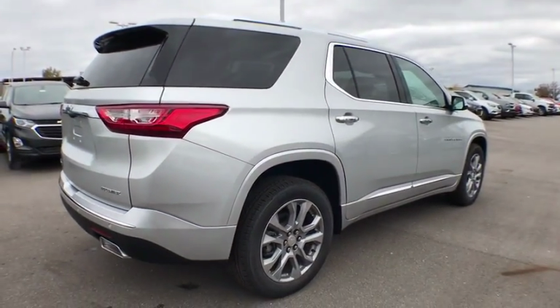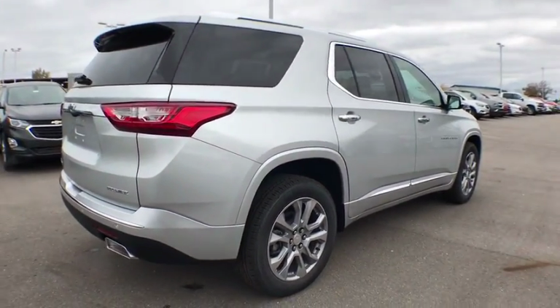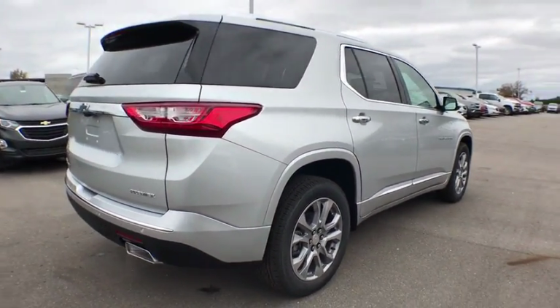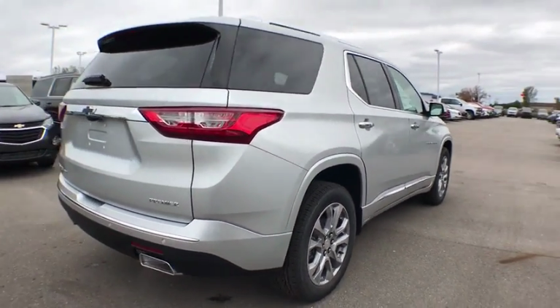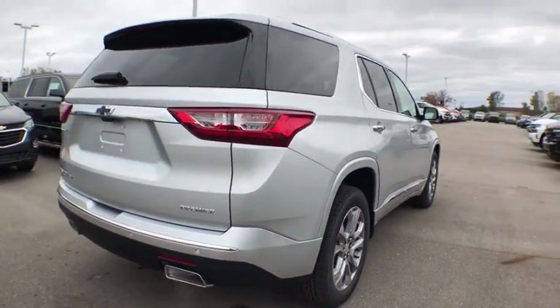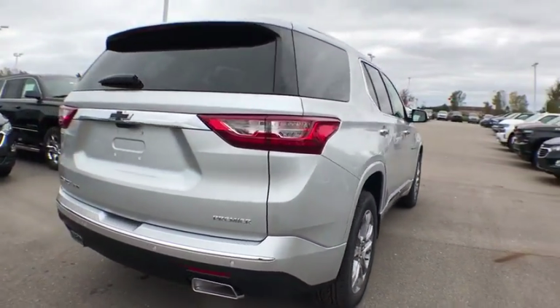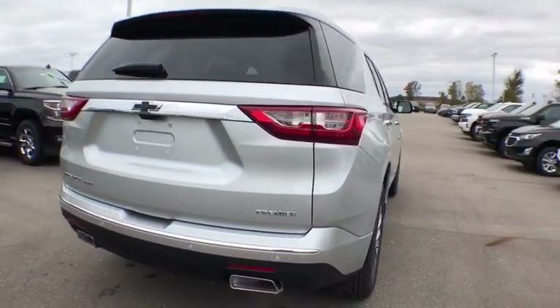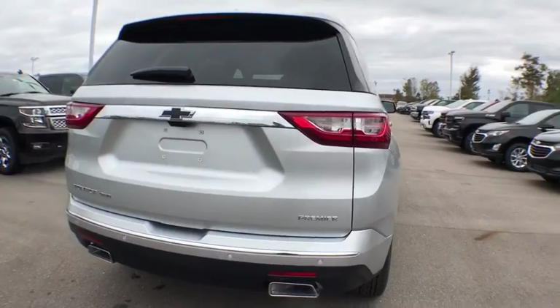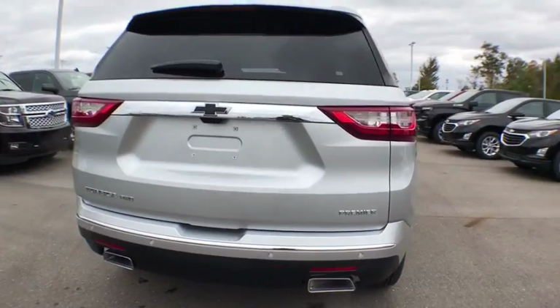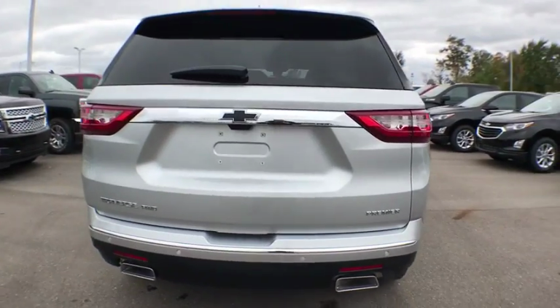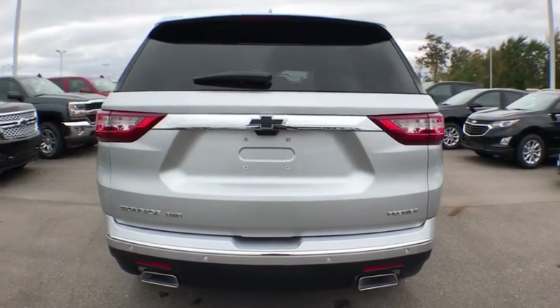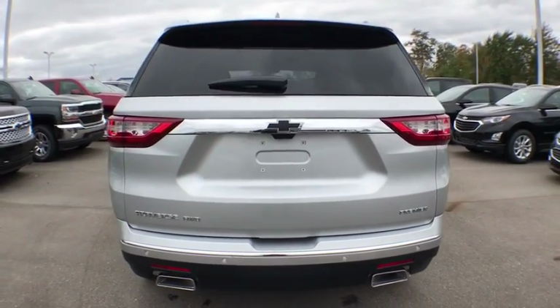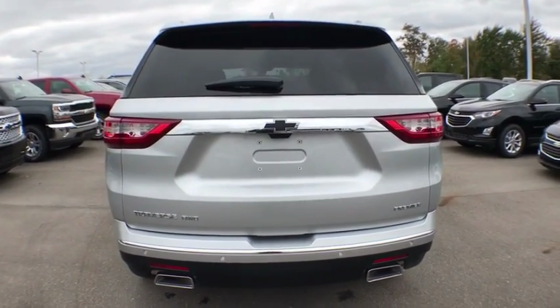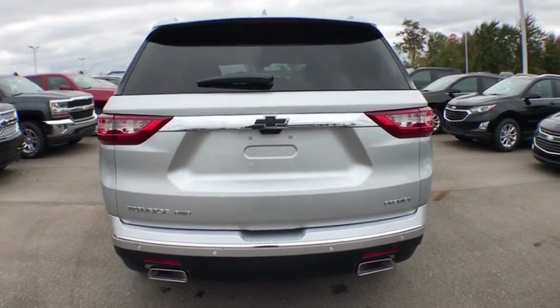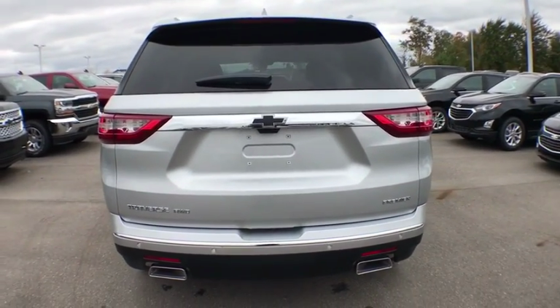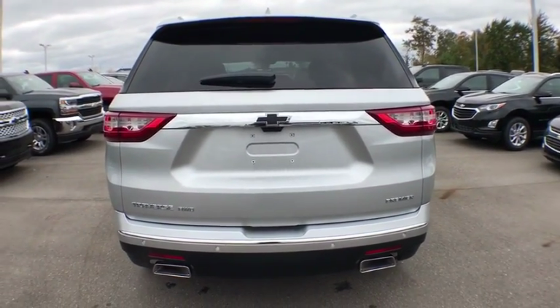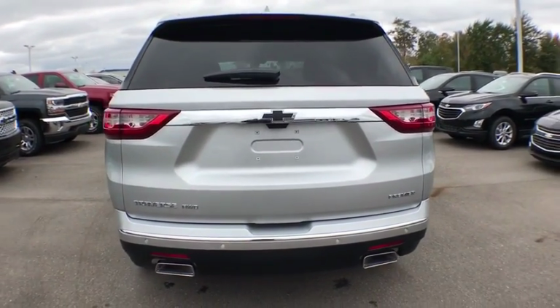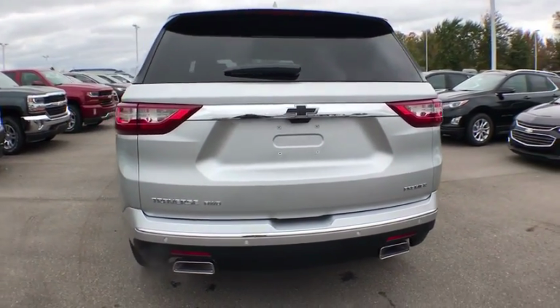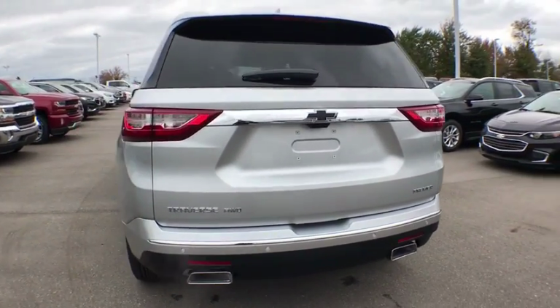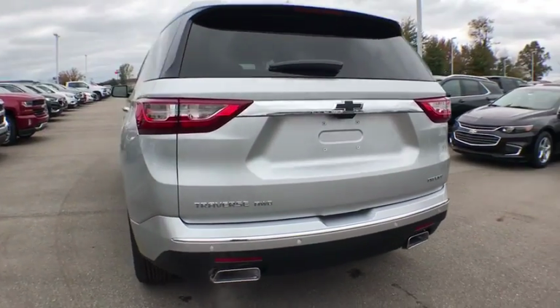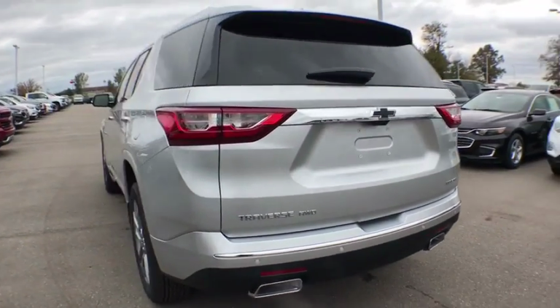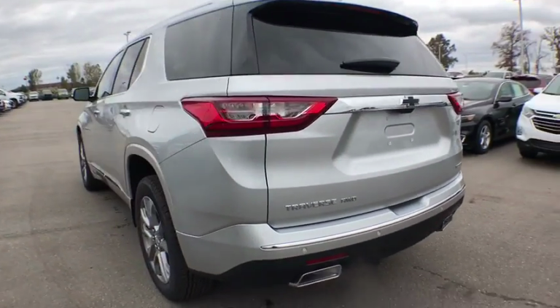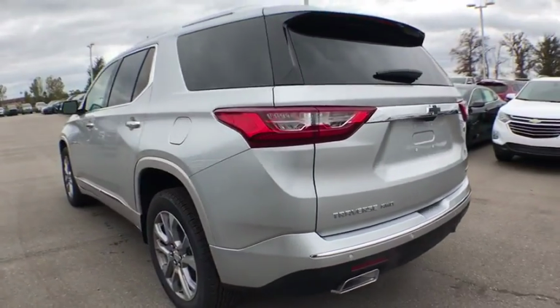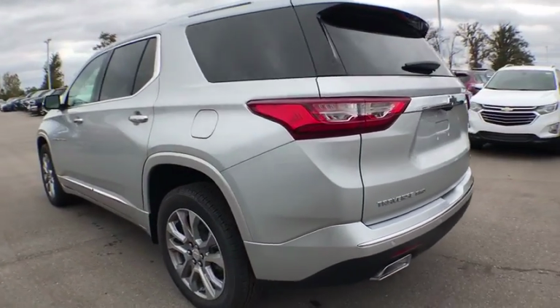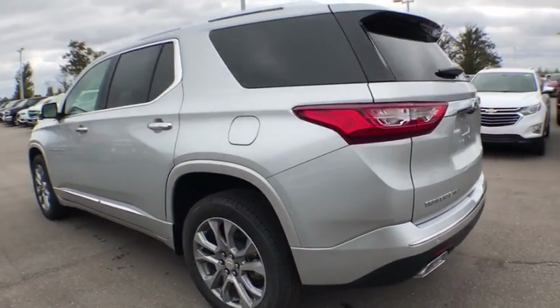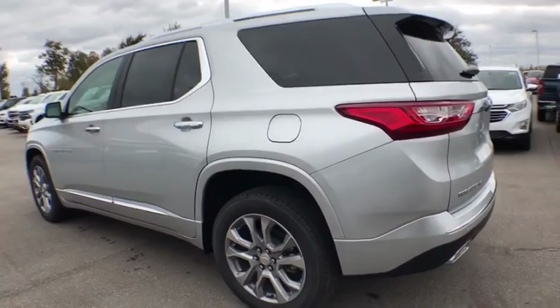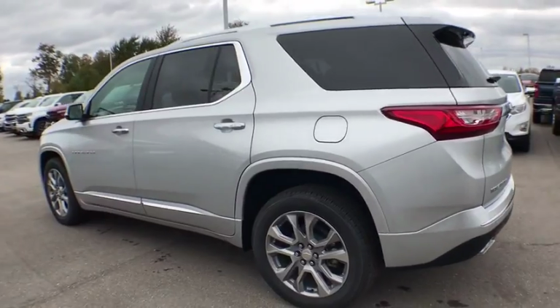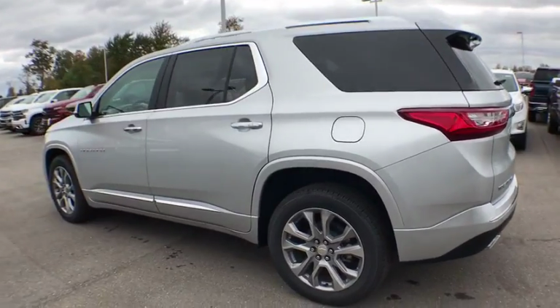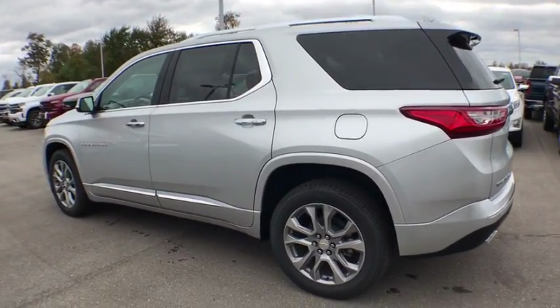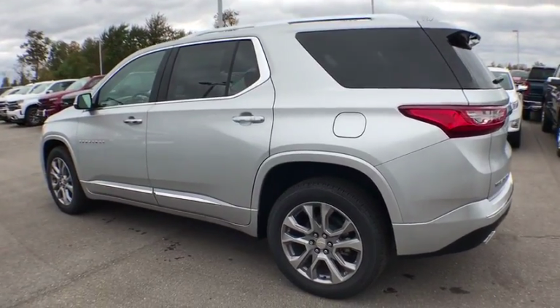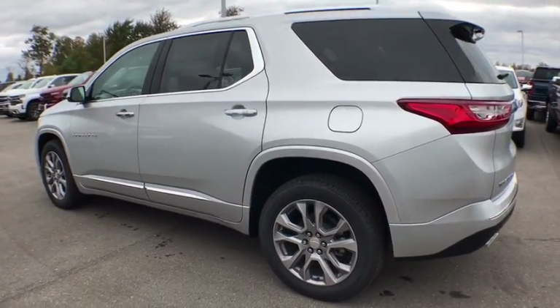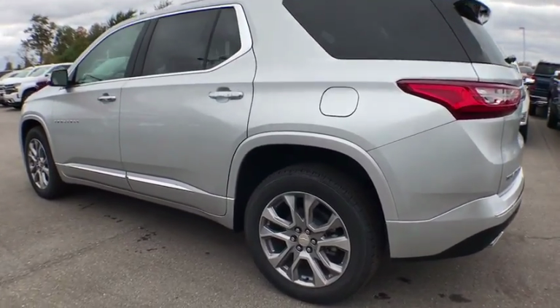Power passenger seats, traction control, navigation system, power liftgate, dual airbags, power steering, alloy wheels, and four-wheel disc brakes.